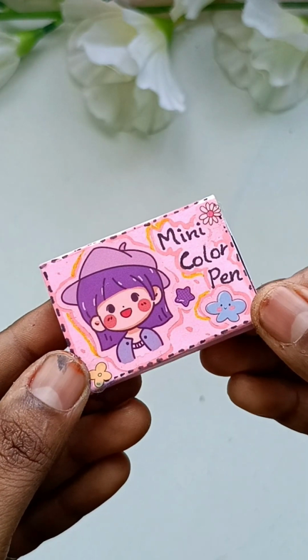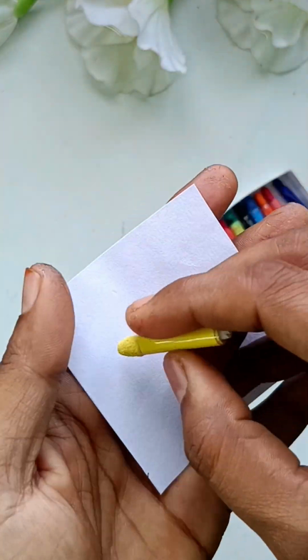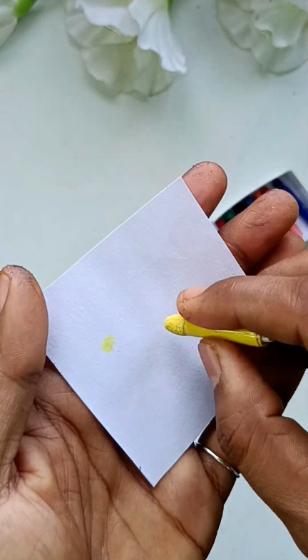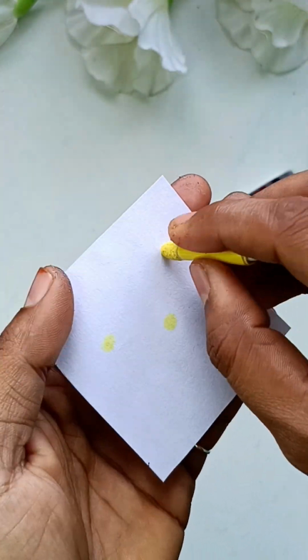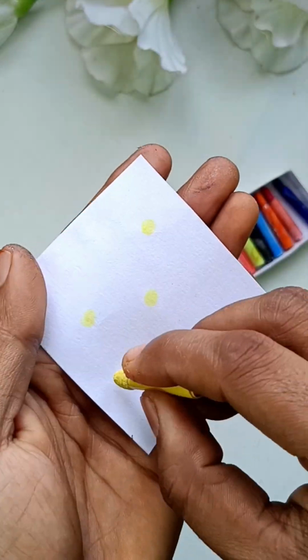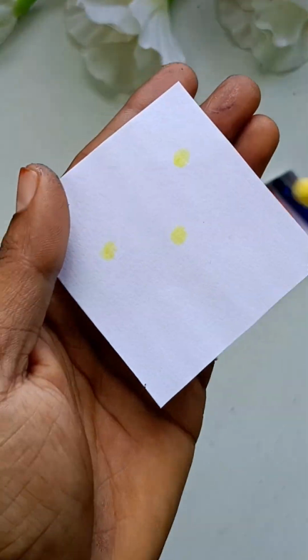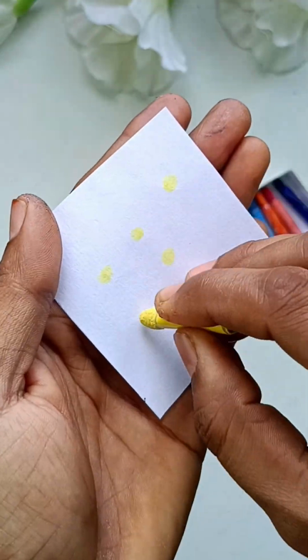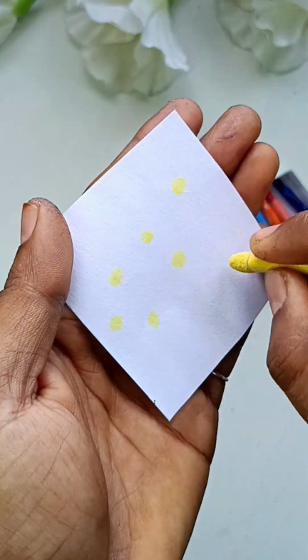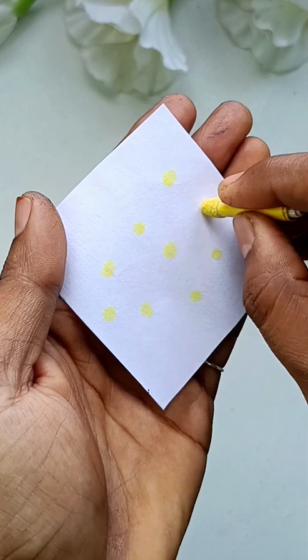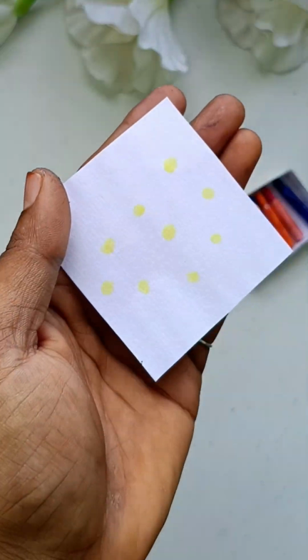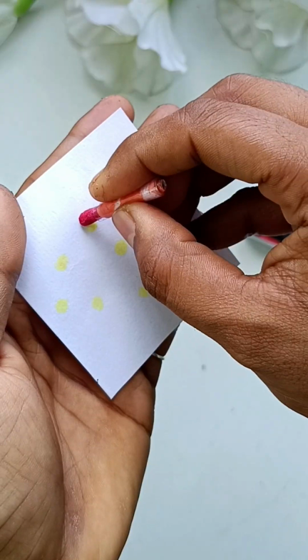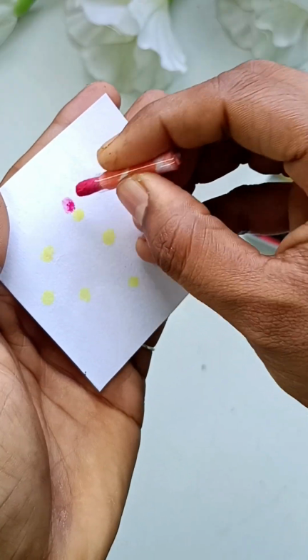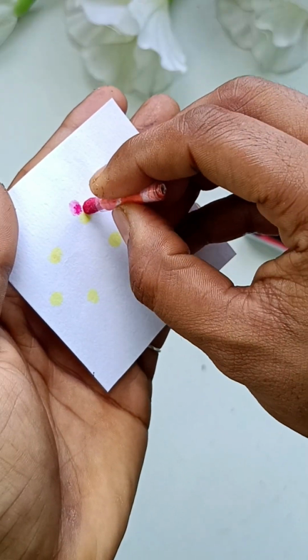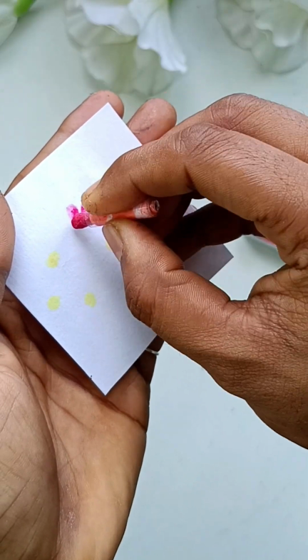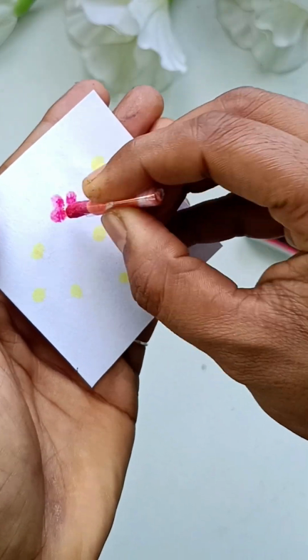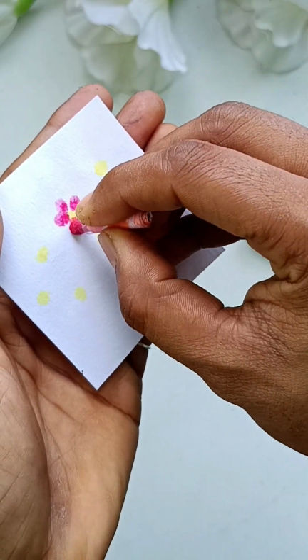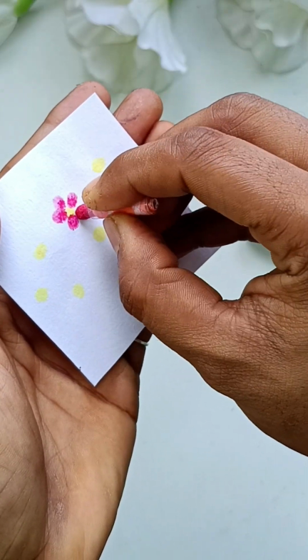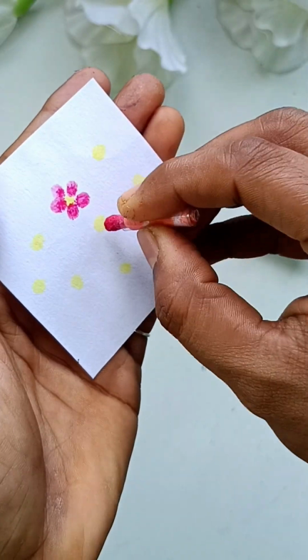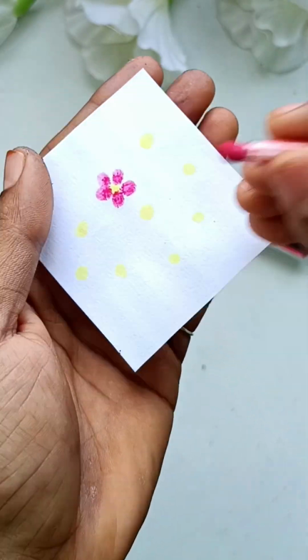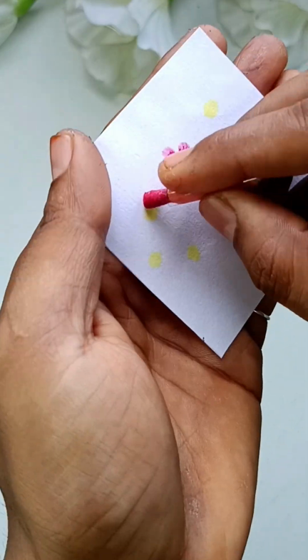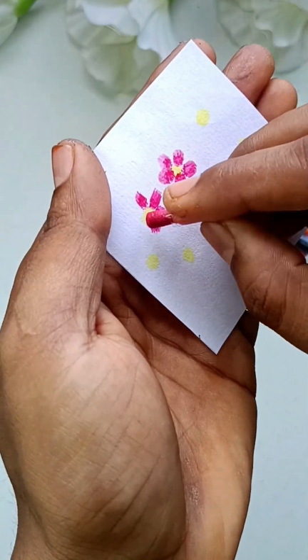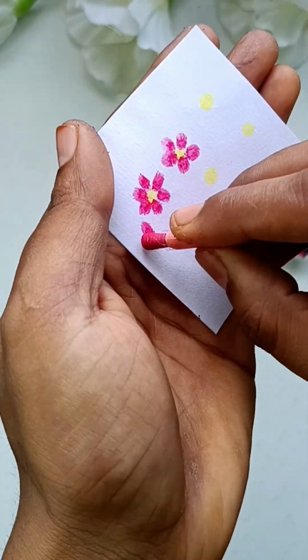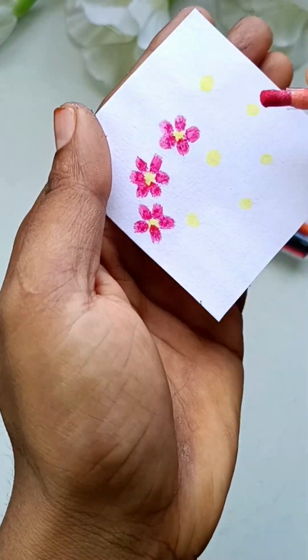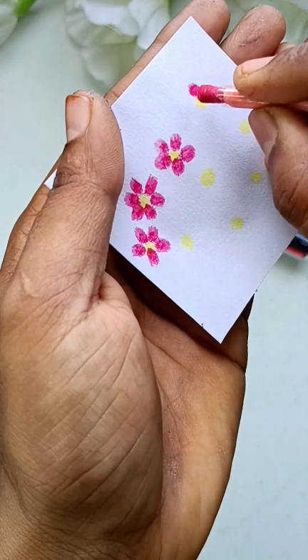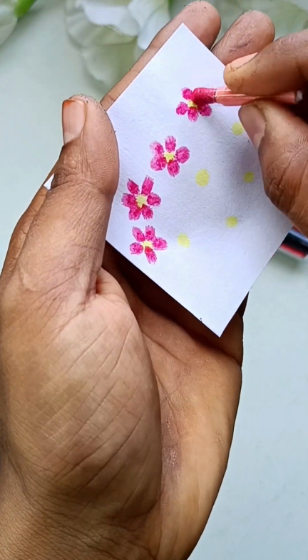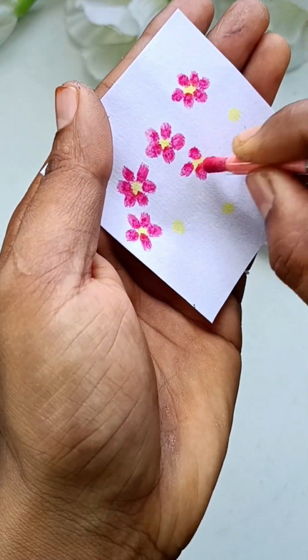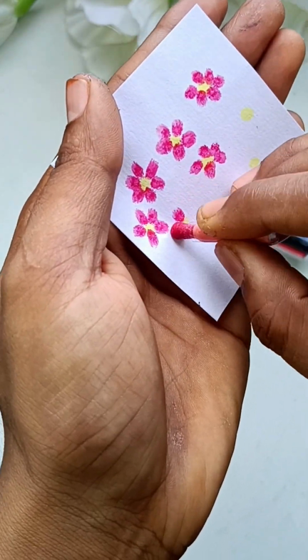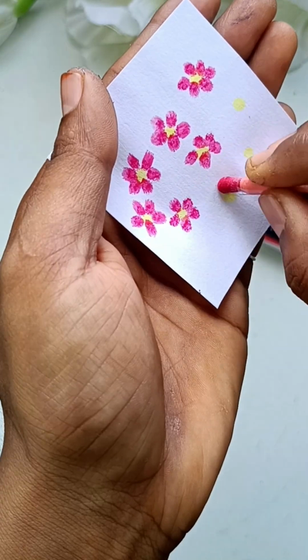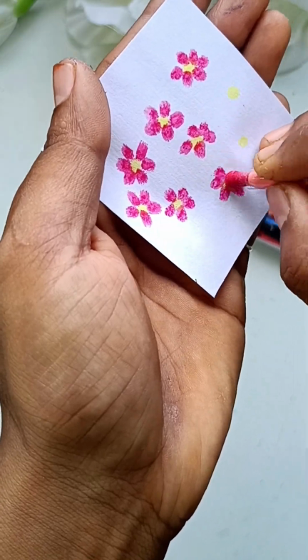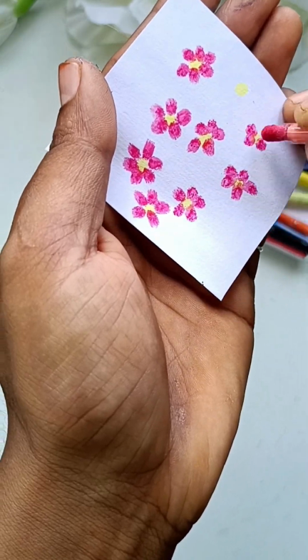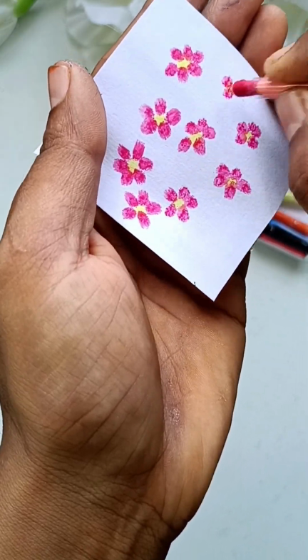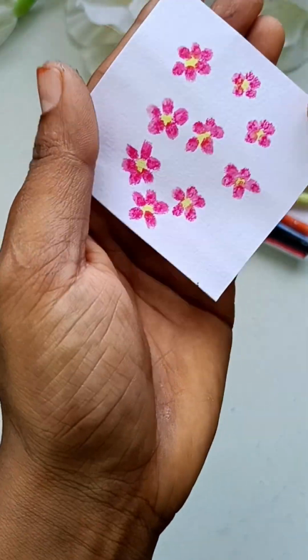It looks compact. You have to paint it so that you can paint it. You can use a keychain too. It is cute too. You can paint it with the cut-out — look at your light and paint.